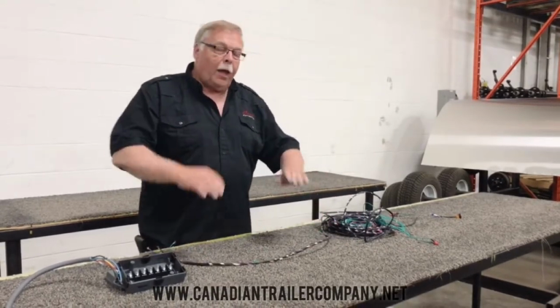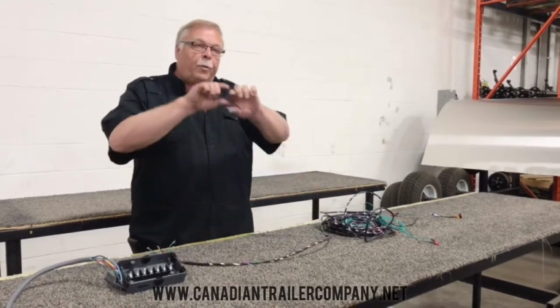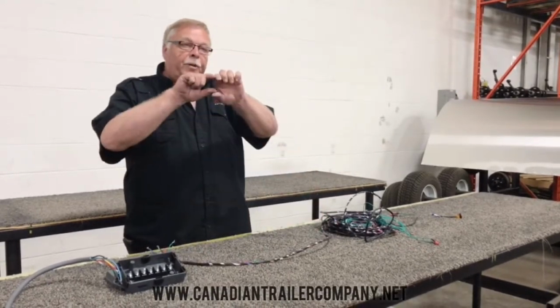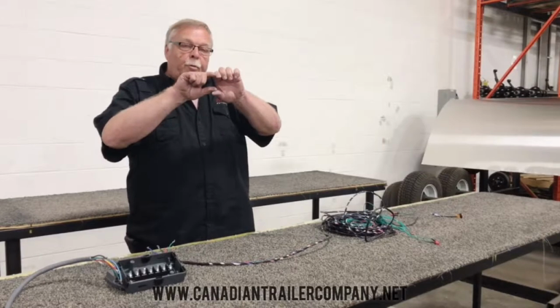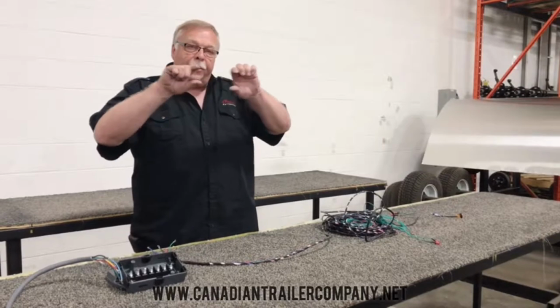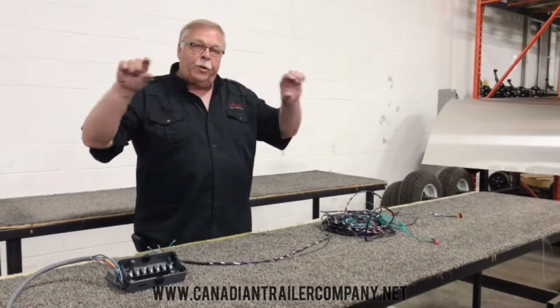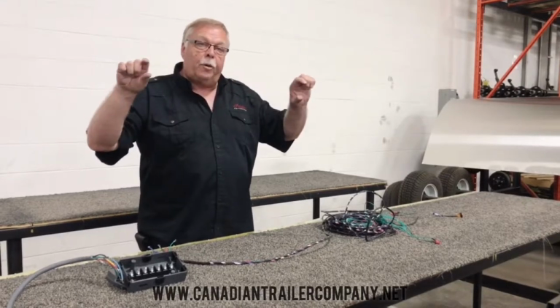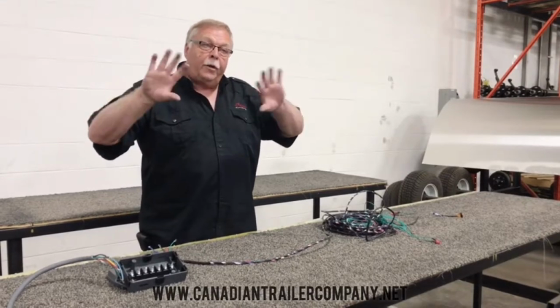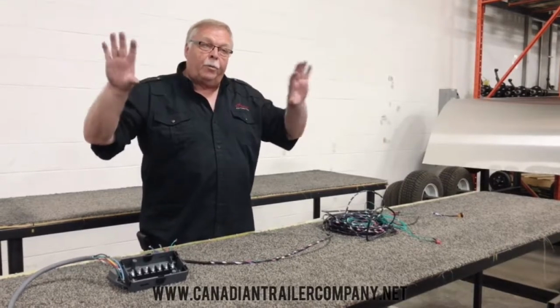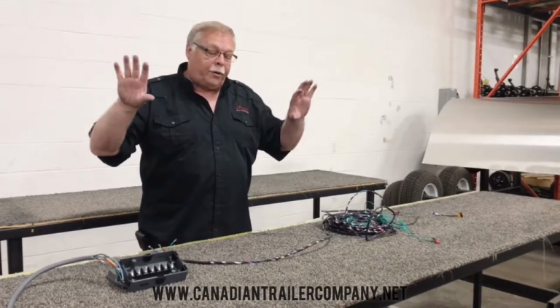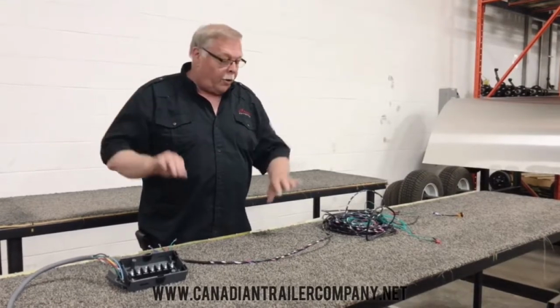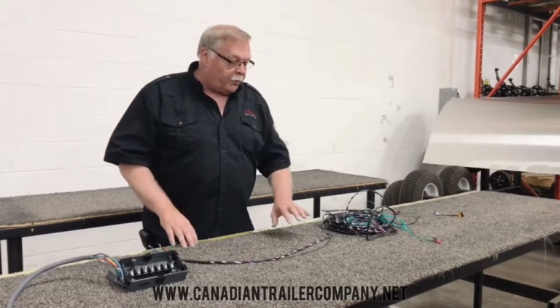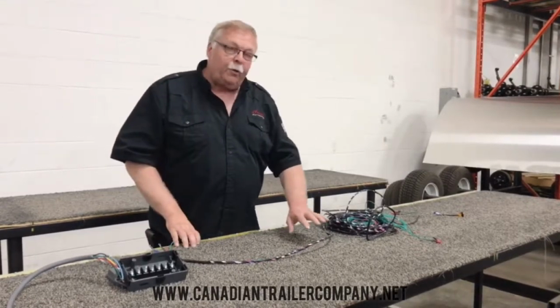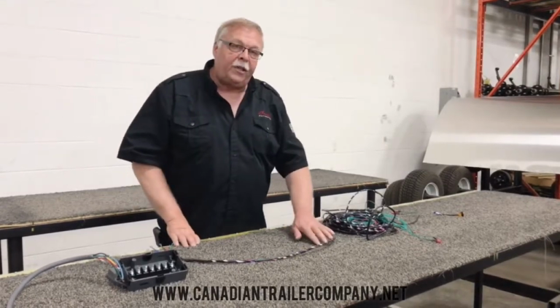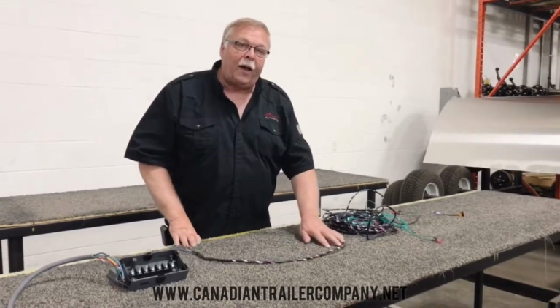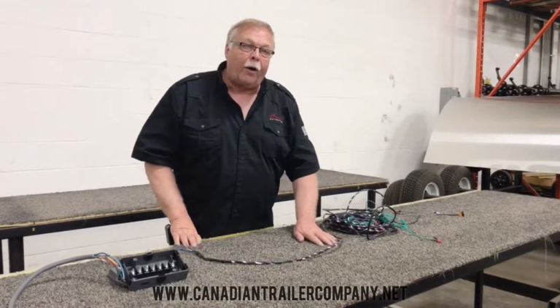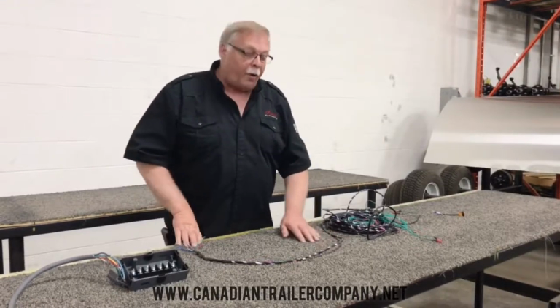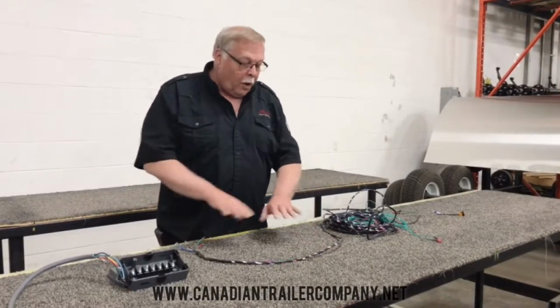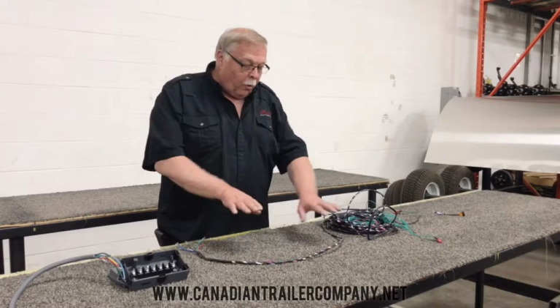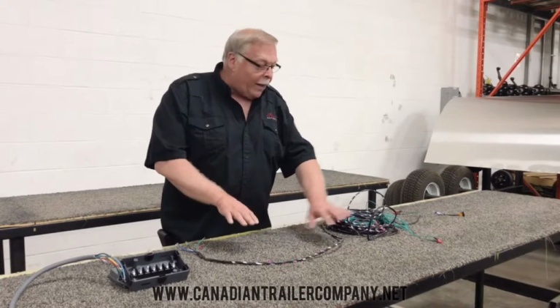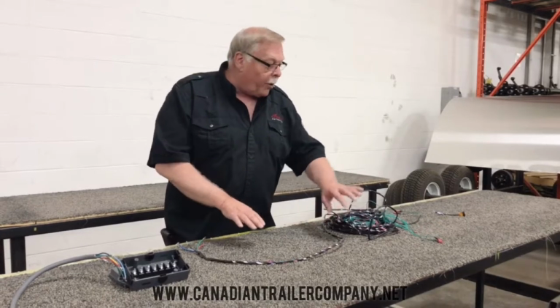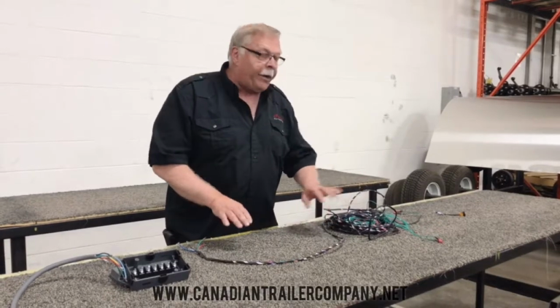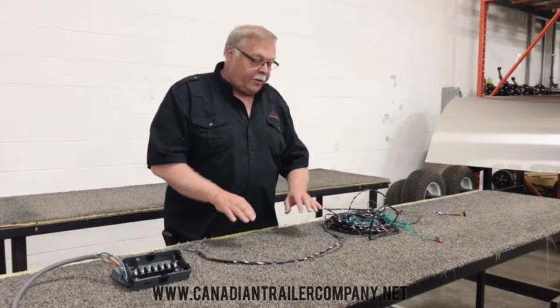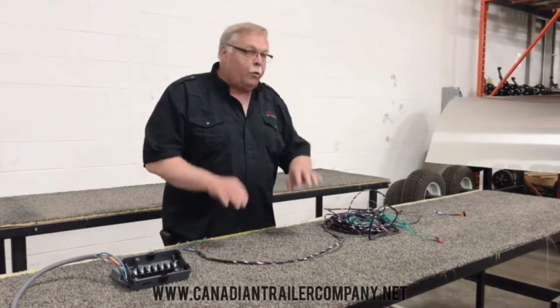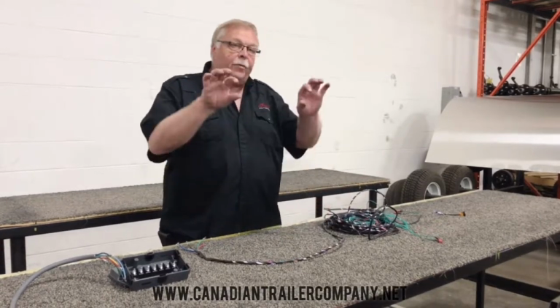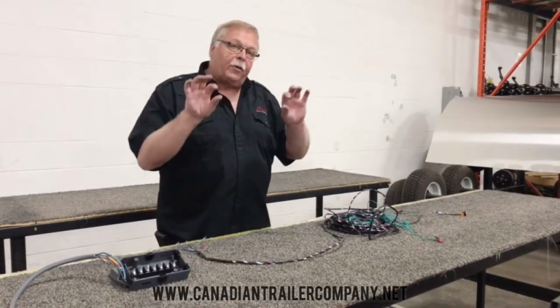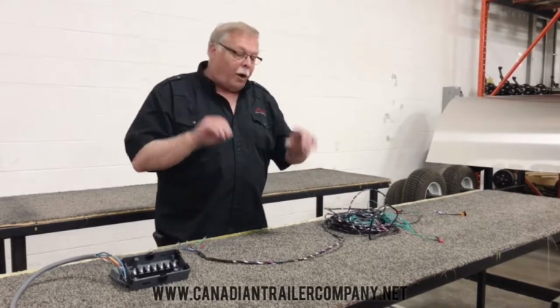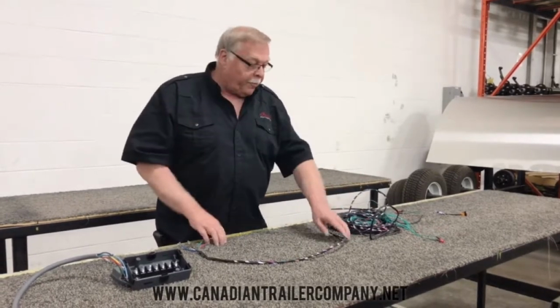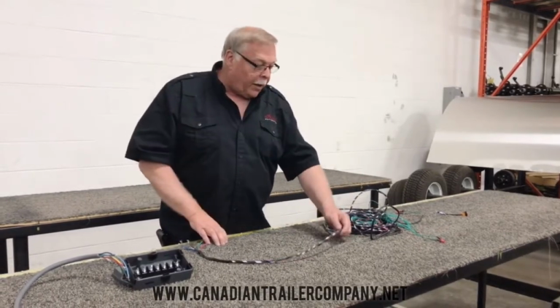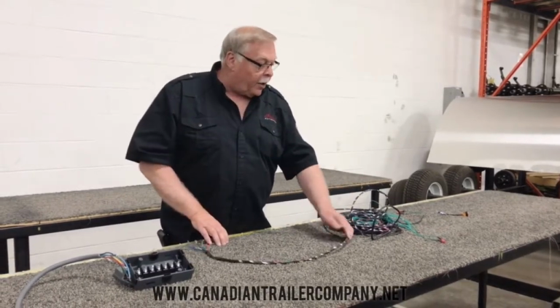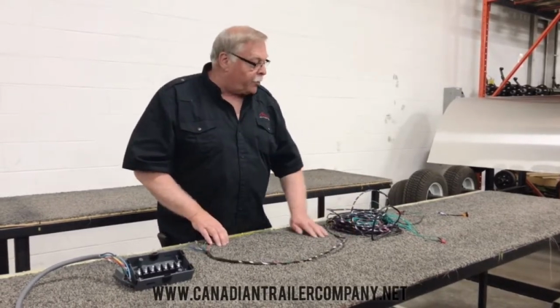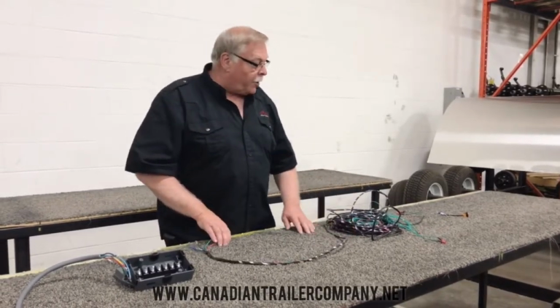Then we put a piece of trim on it — a two inch trim to trim the whole interior — so that you don't see any of that wiring. If you ever want to add wiring or add lights, you just have to take the trim off and put your lights on.